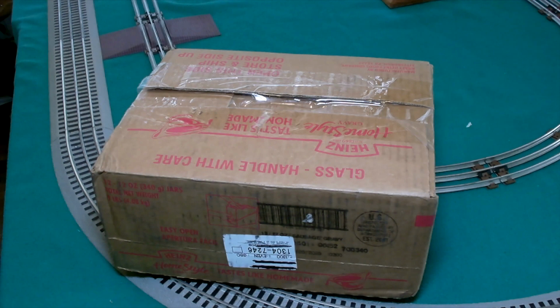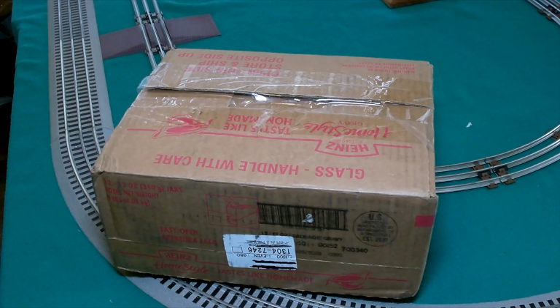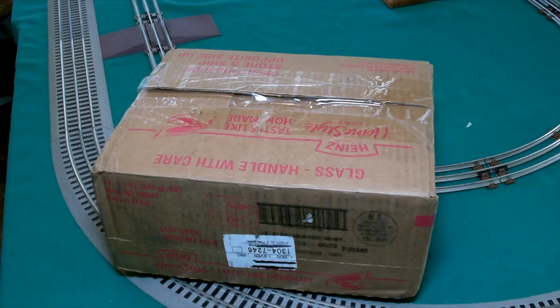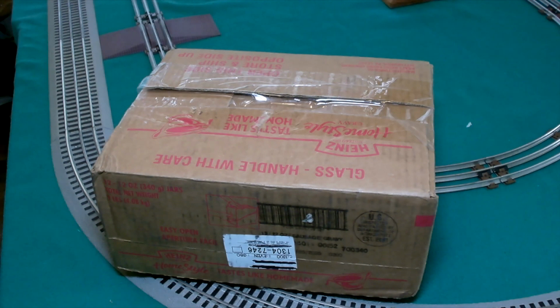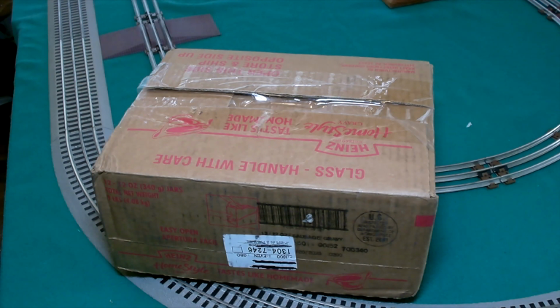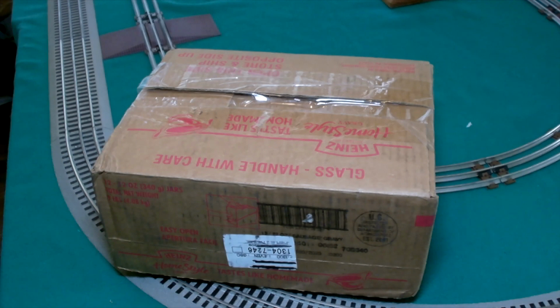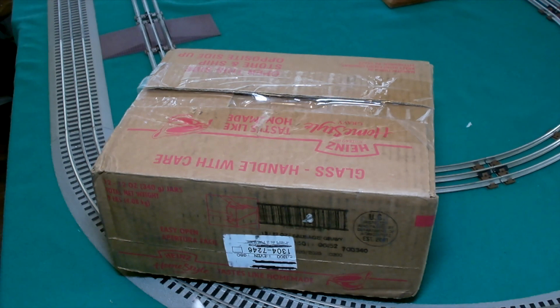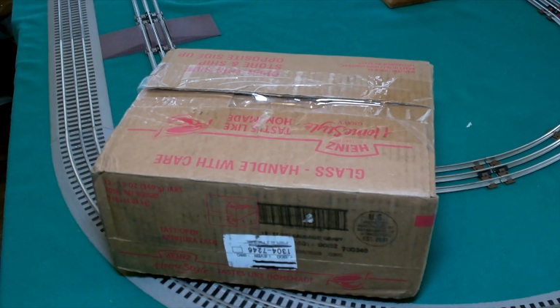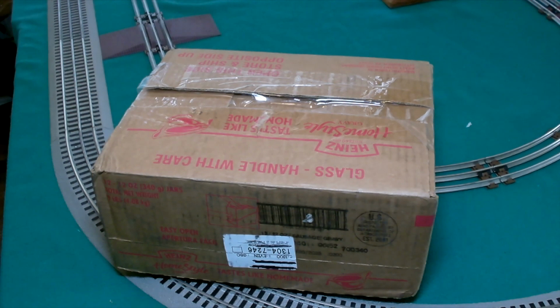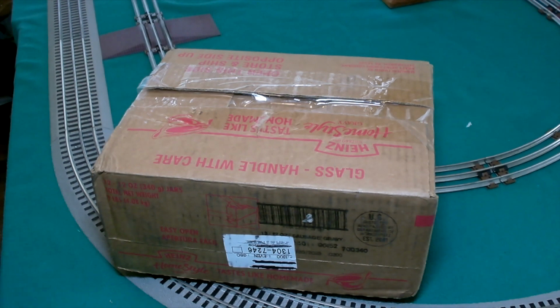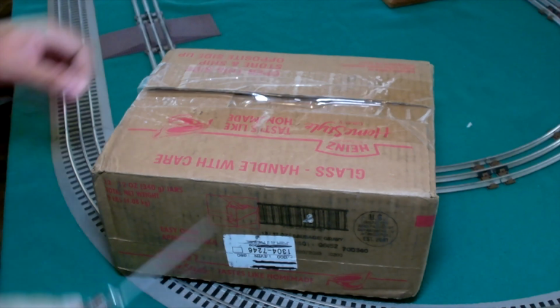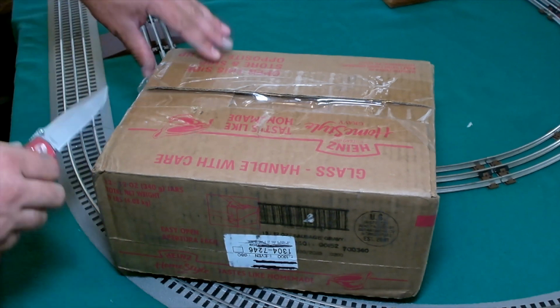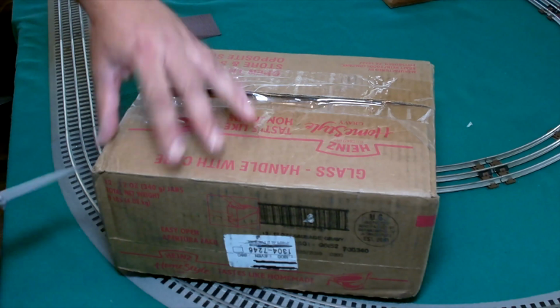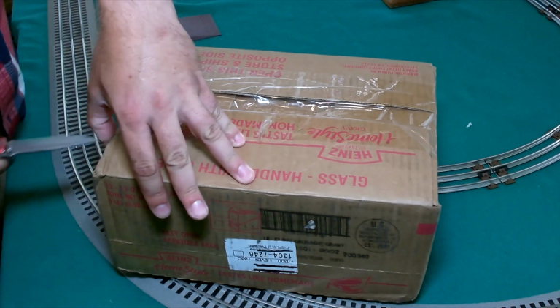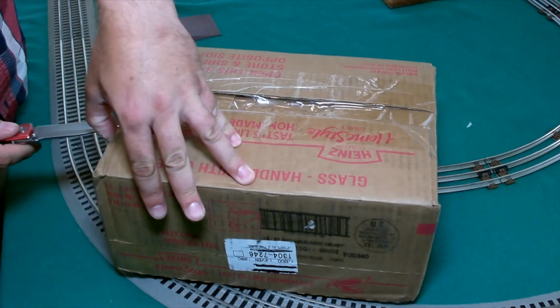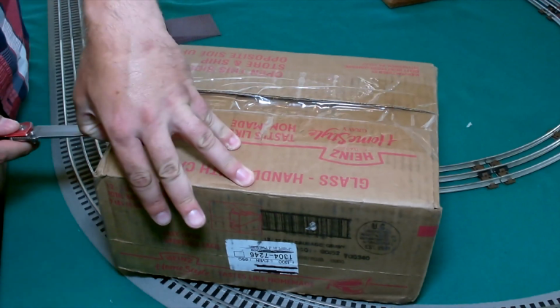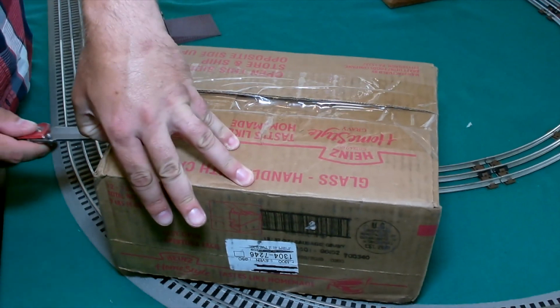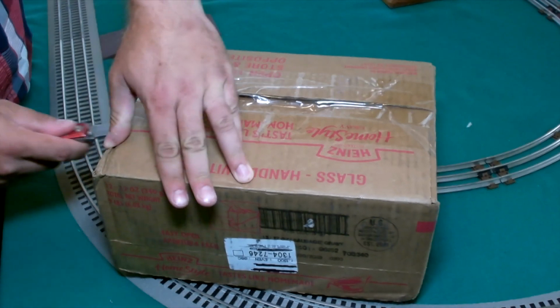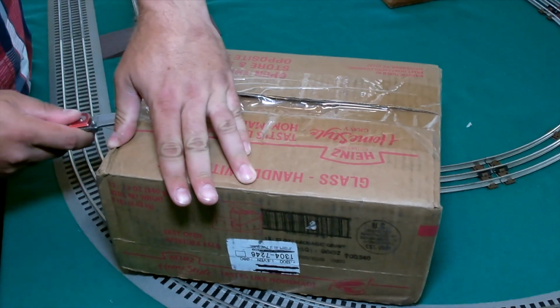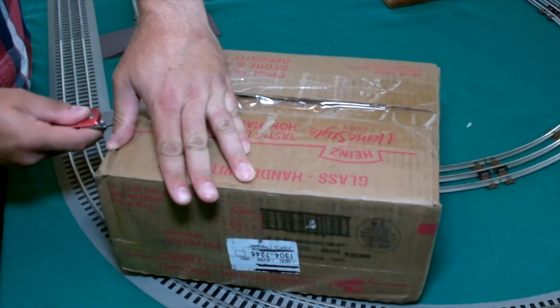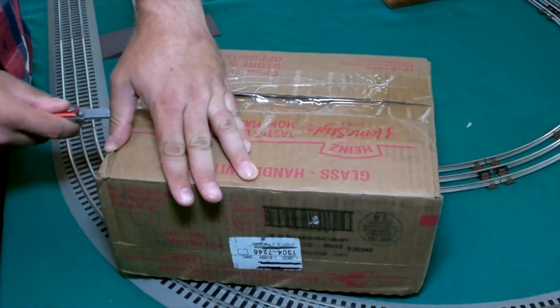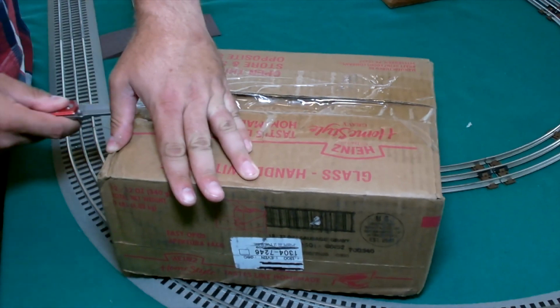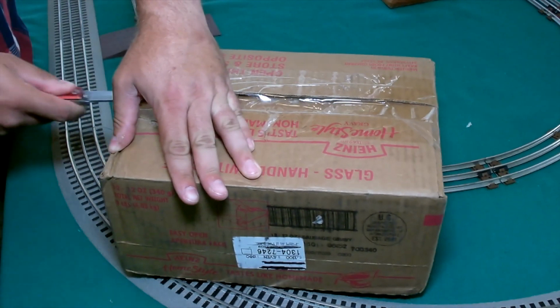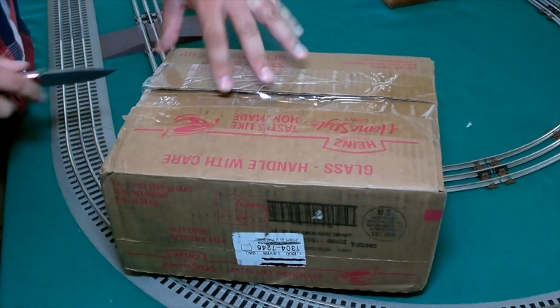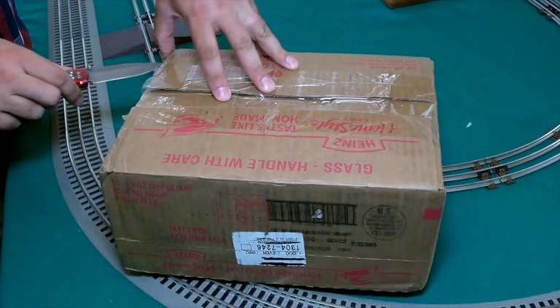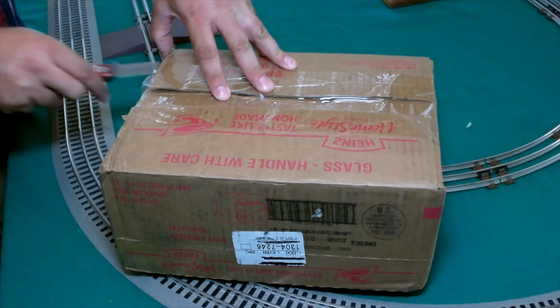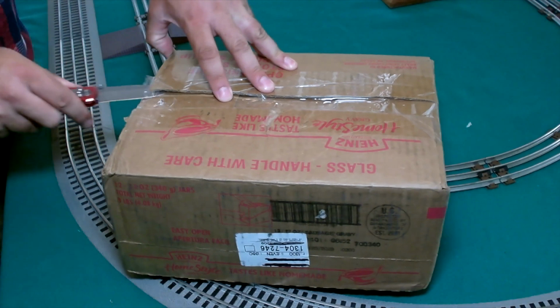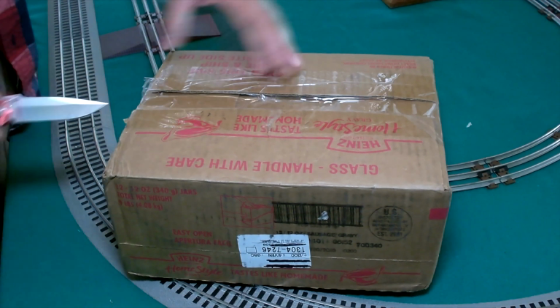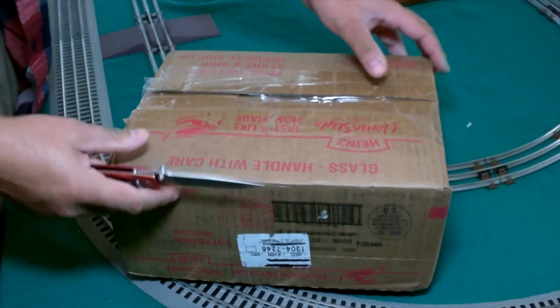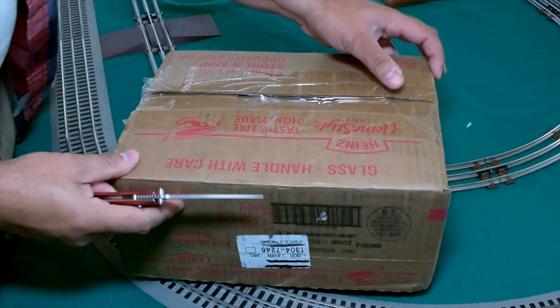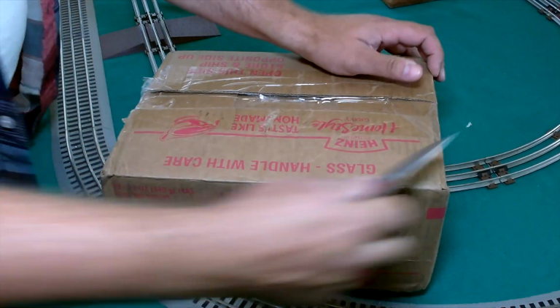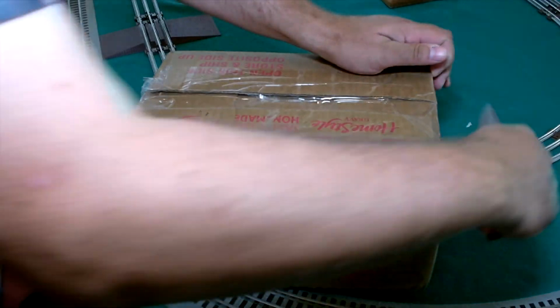Hey there train fans, let's check out and see what we got today here. The box might be small, but it's going to be something that packs a bit of a punch.